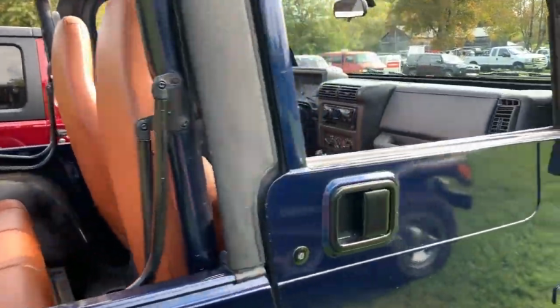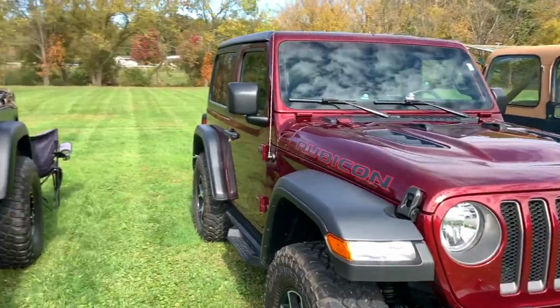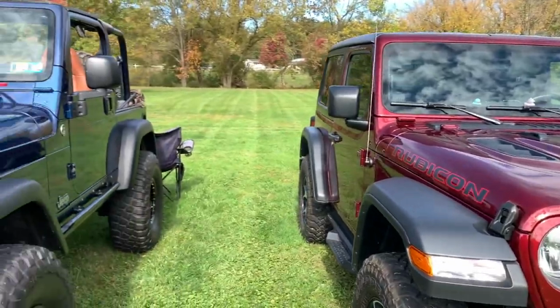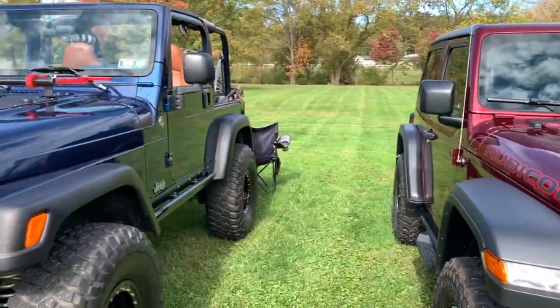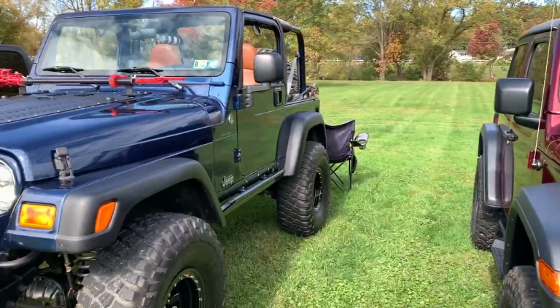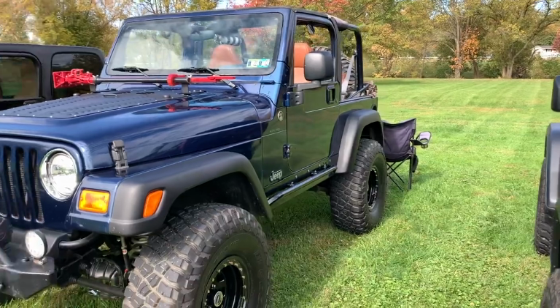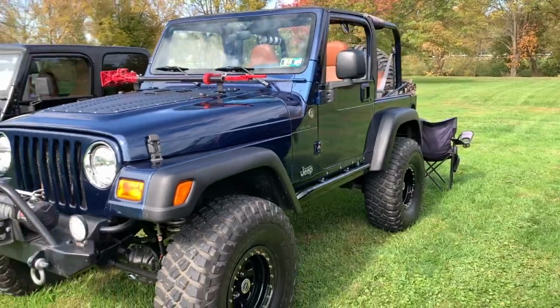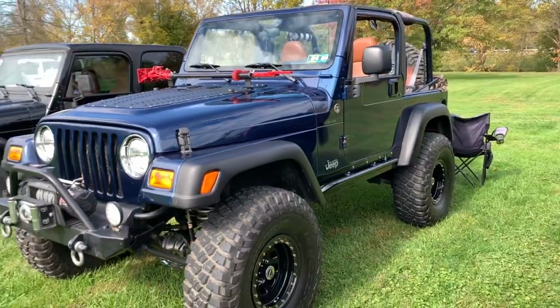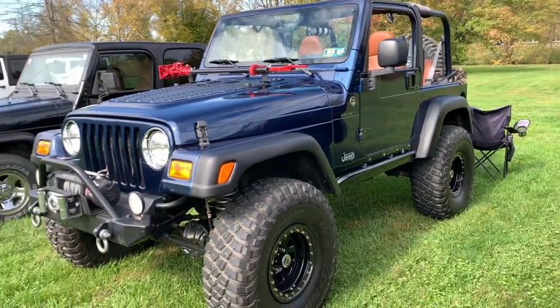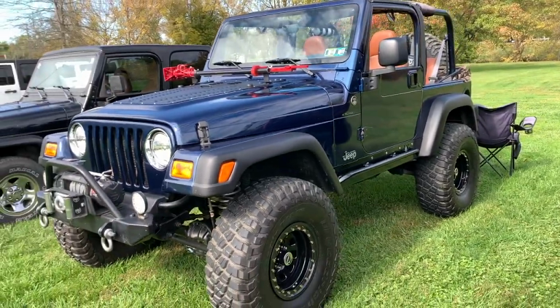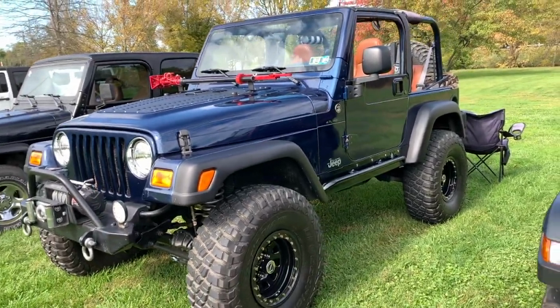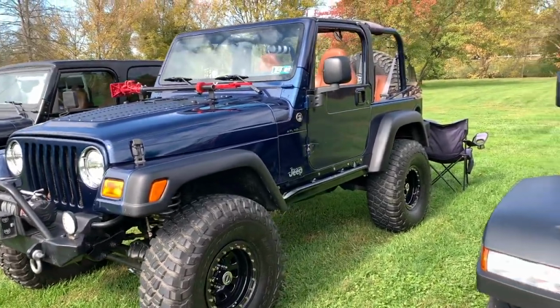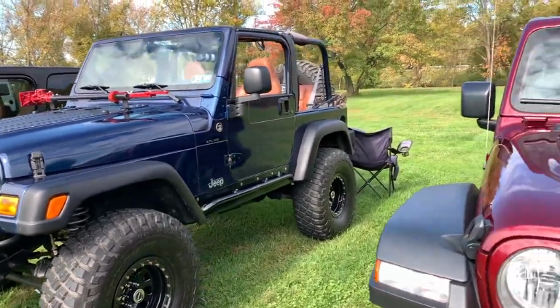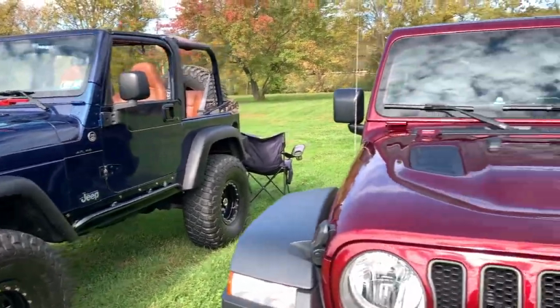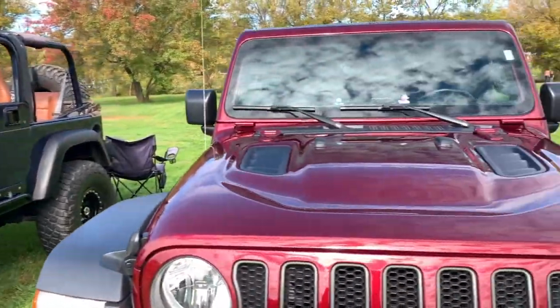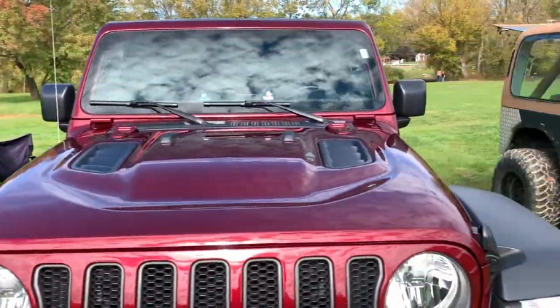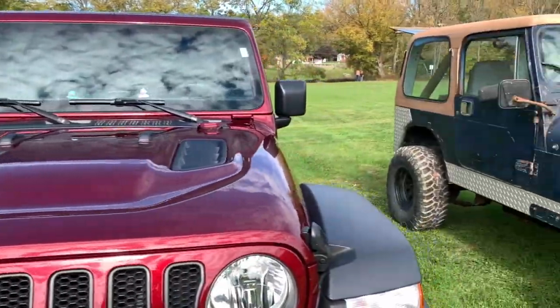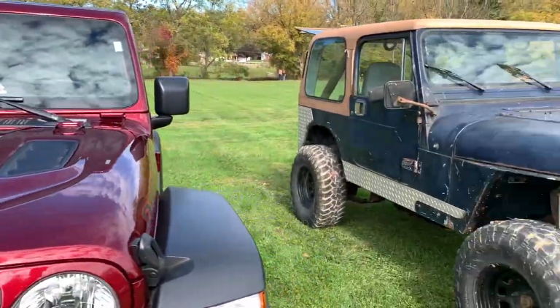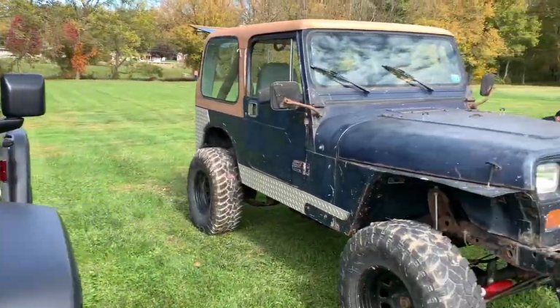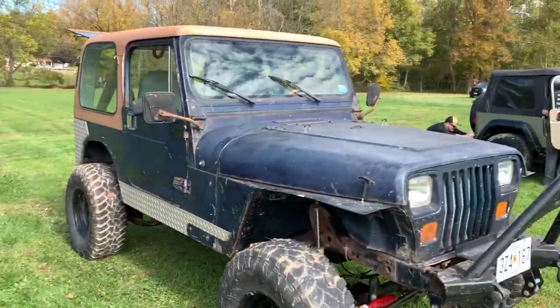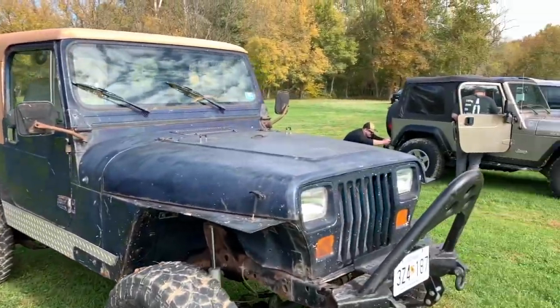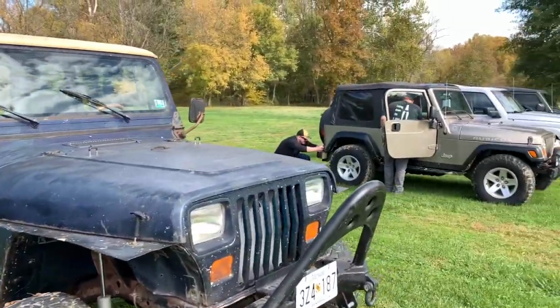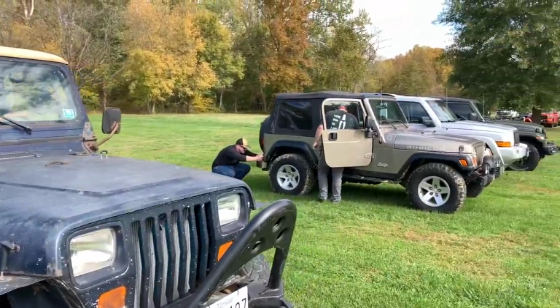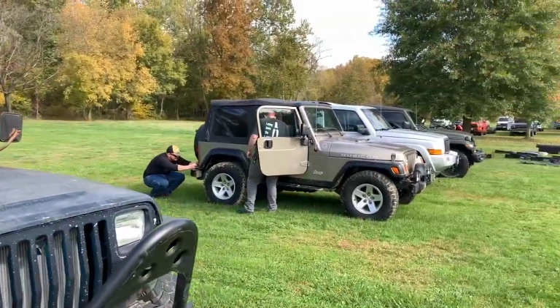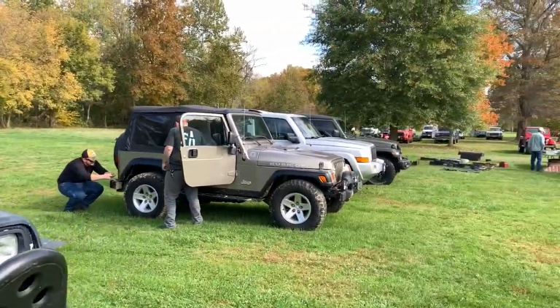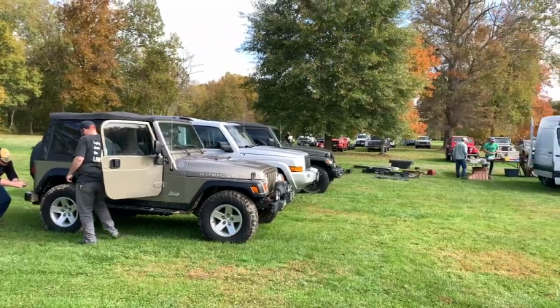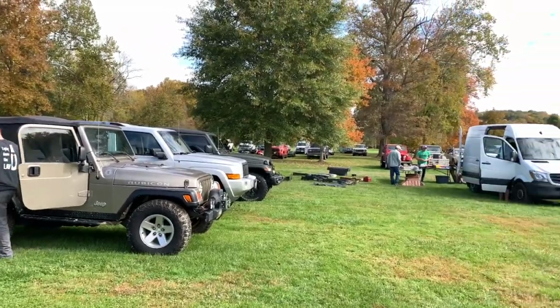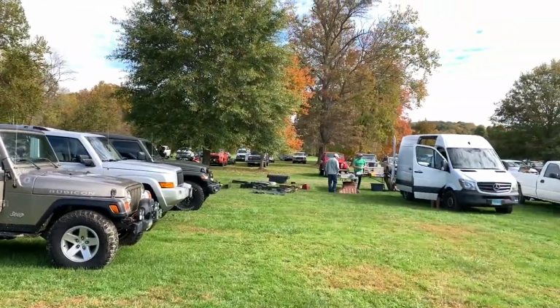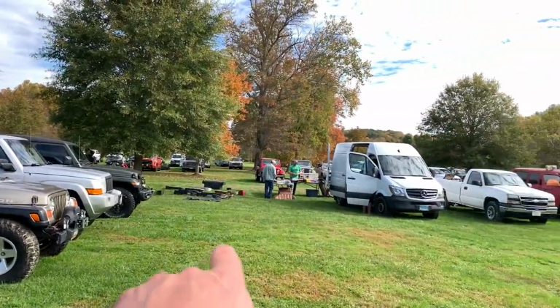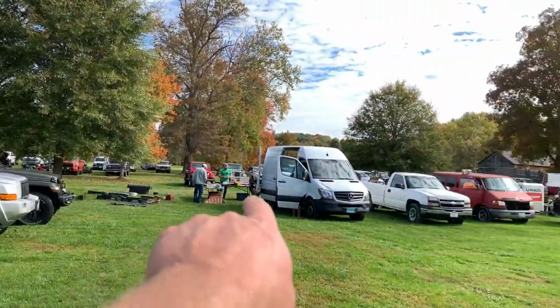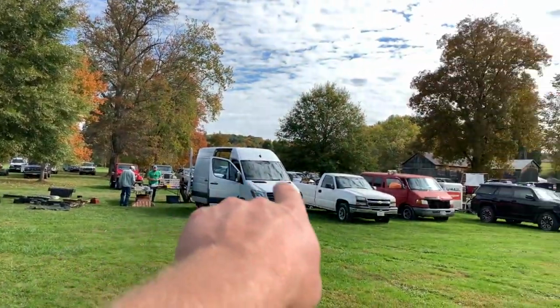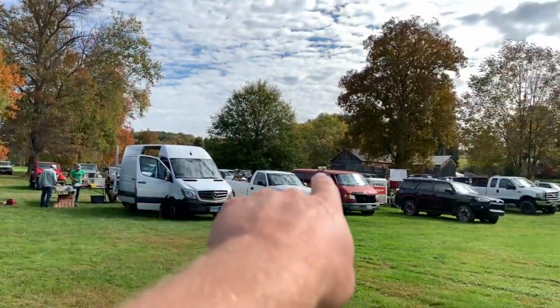So here you go — a stock Apex next to my not-so-stock Apex. Everybody knows whose Jeep that is — some weirdo. But this is the newer Jeep section down here, and then the swap meet runs right up through there.